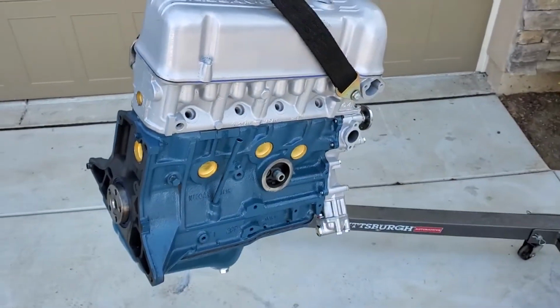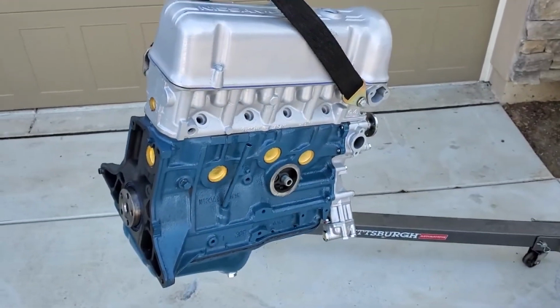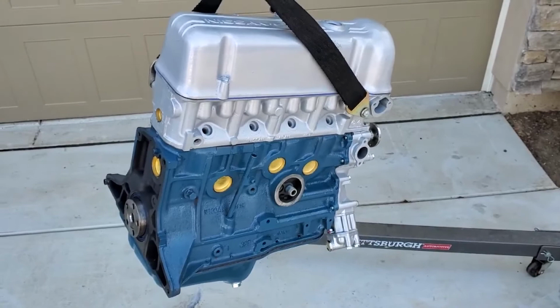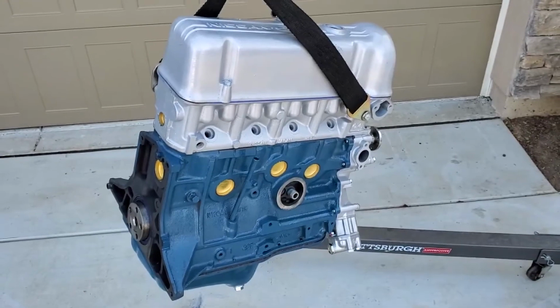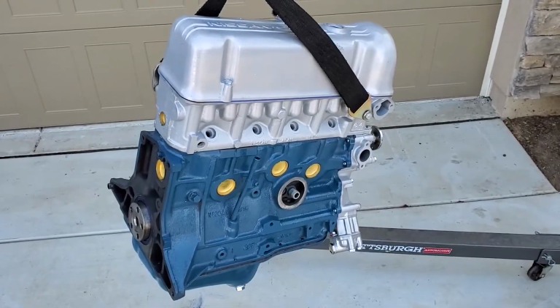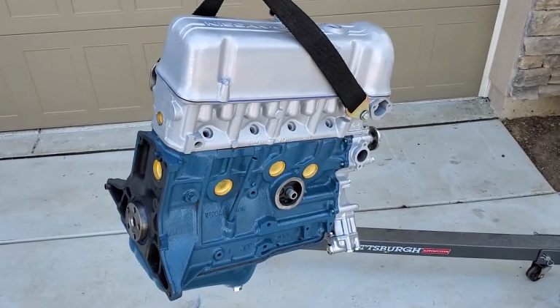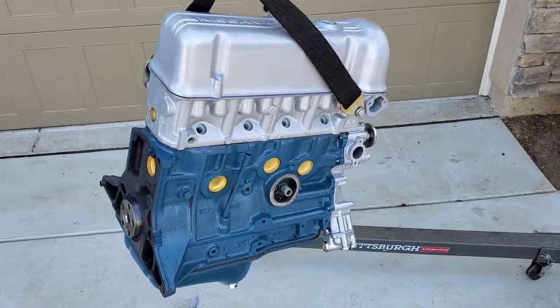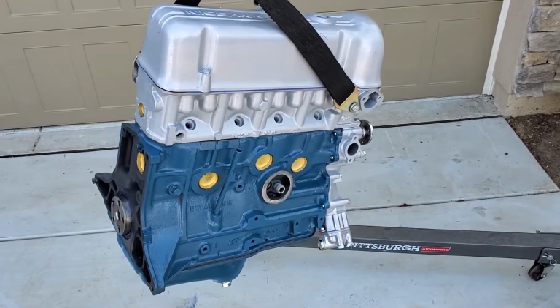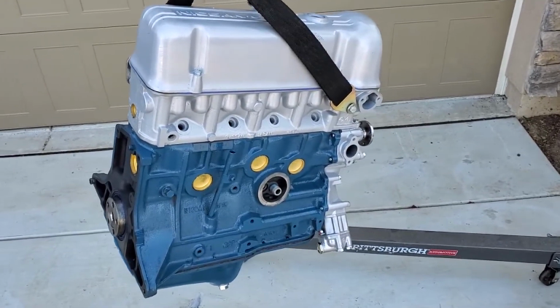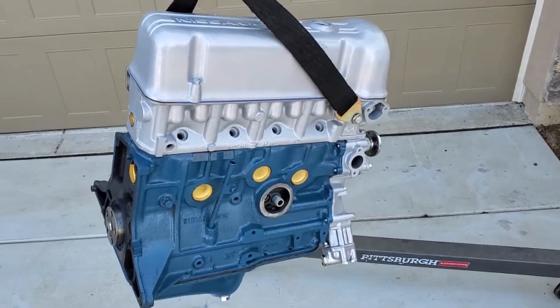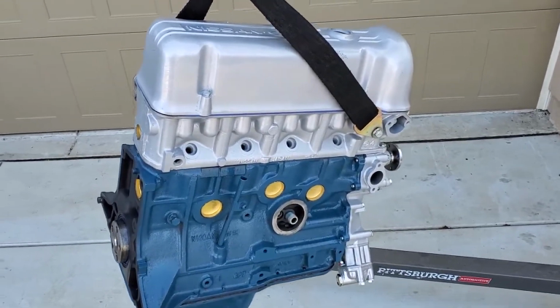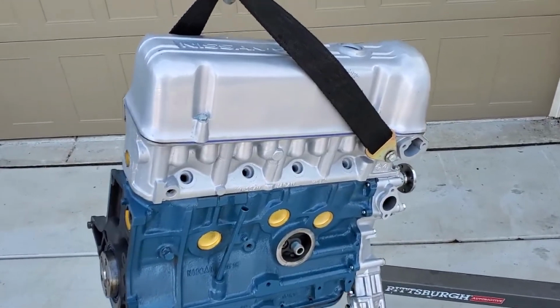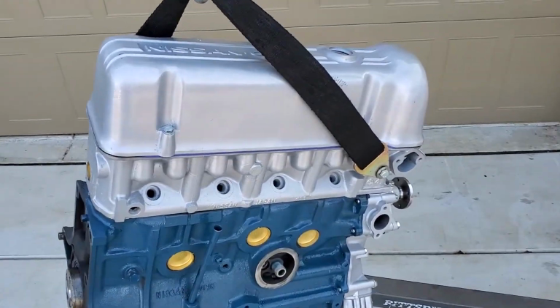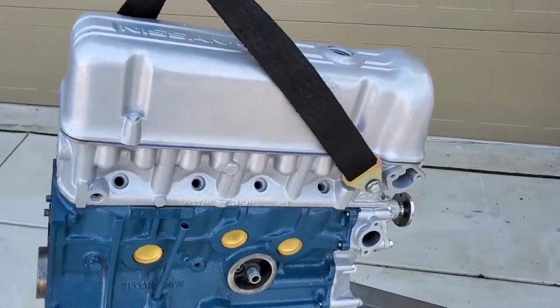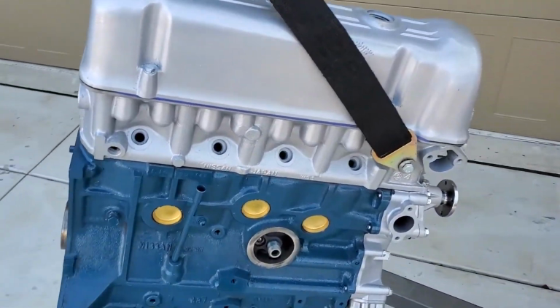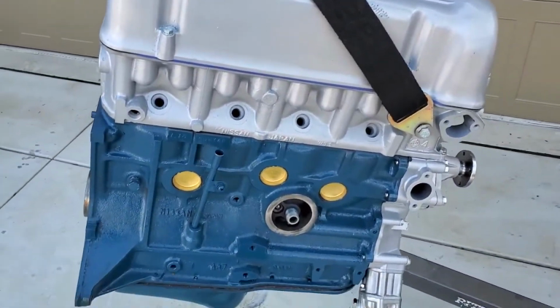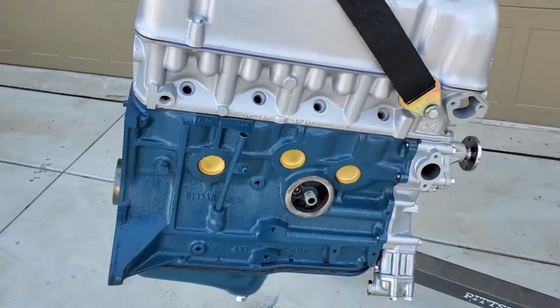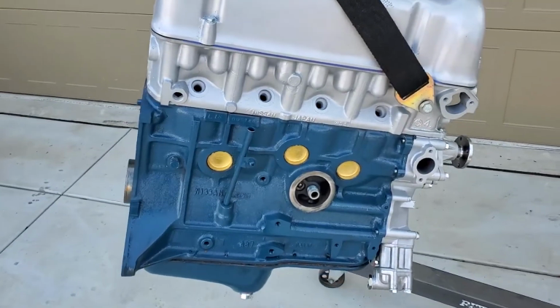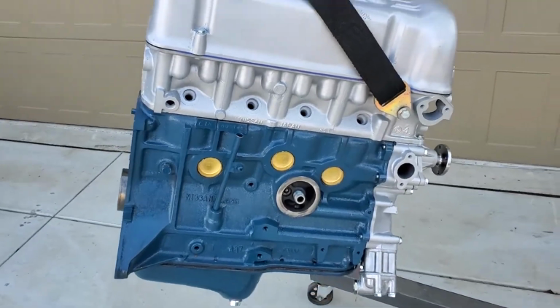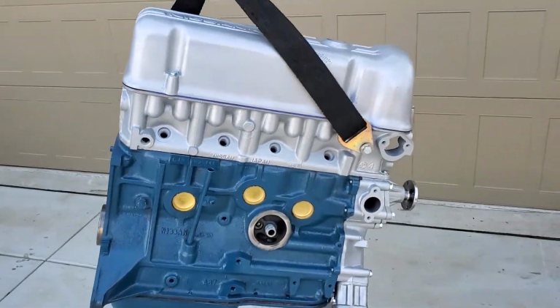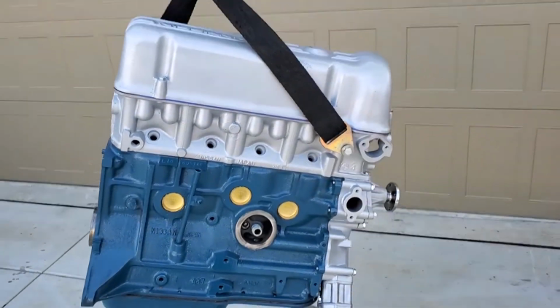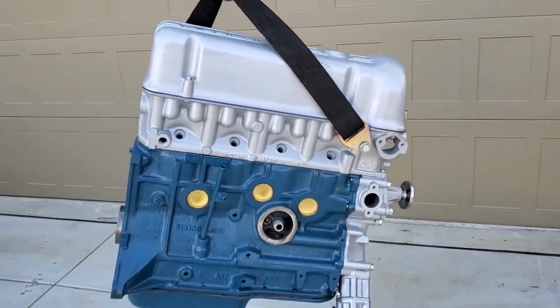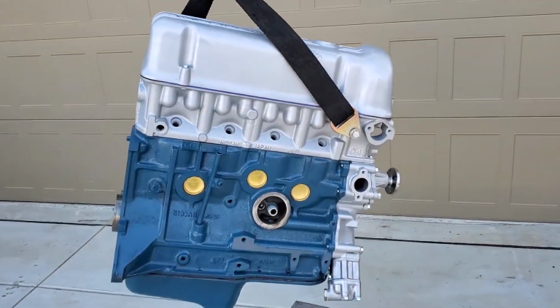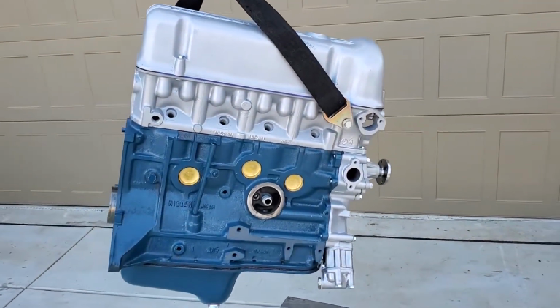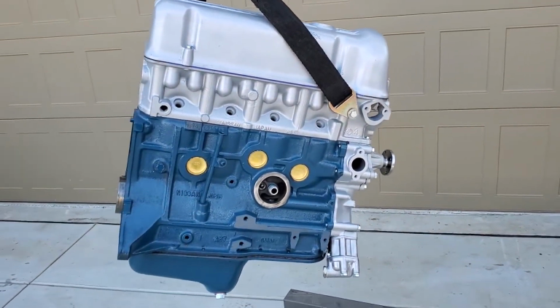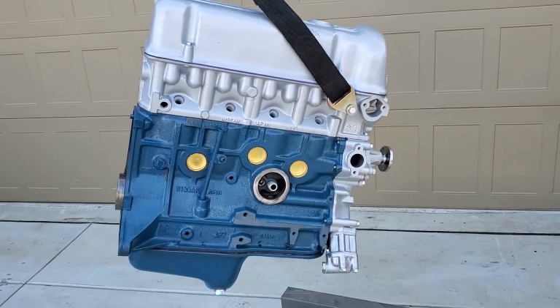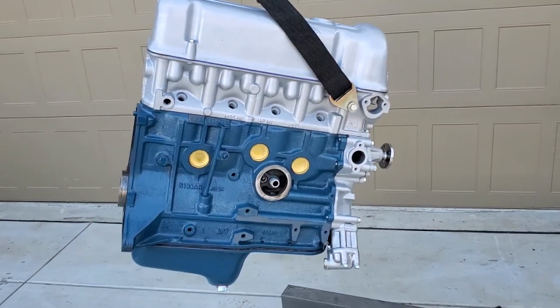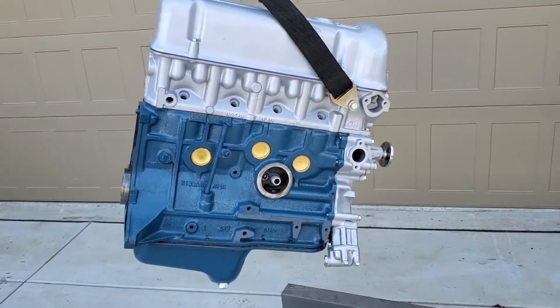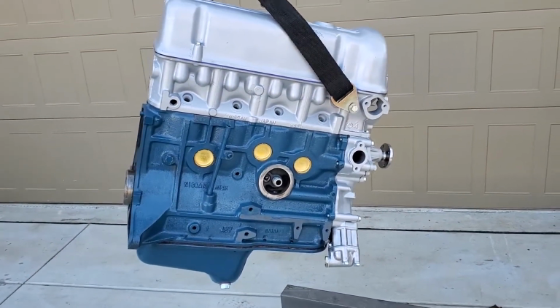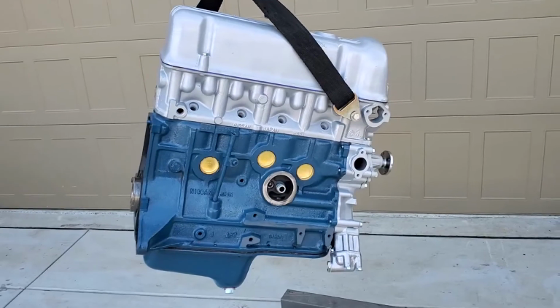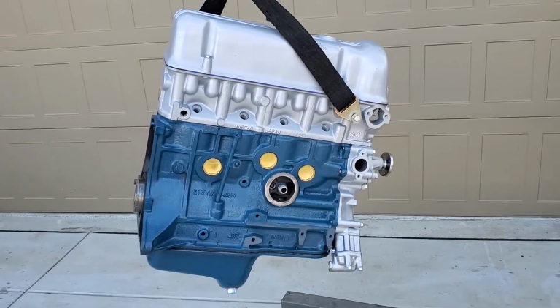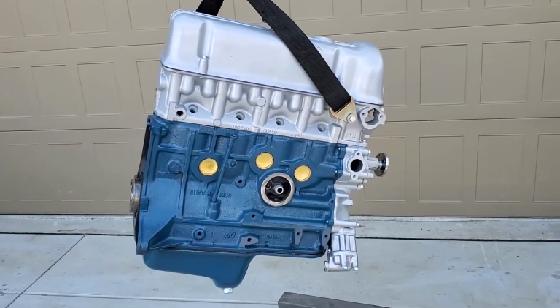I'll be shipping this out tomorrow morning. It was painted in our Datsun blue original paint and I love it. This thing looks awesome and it is ready to go.